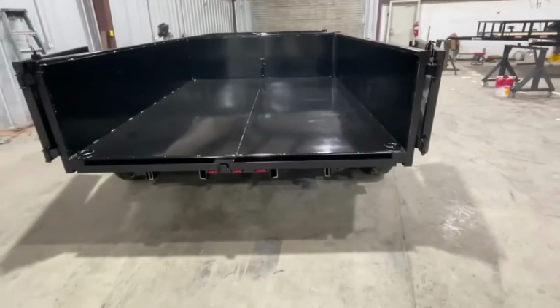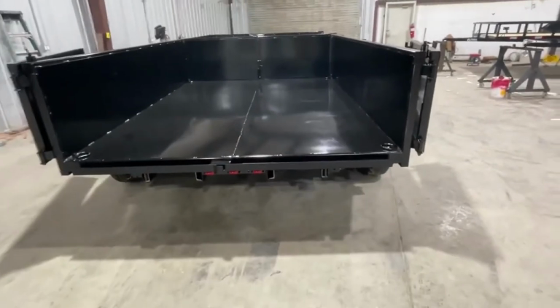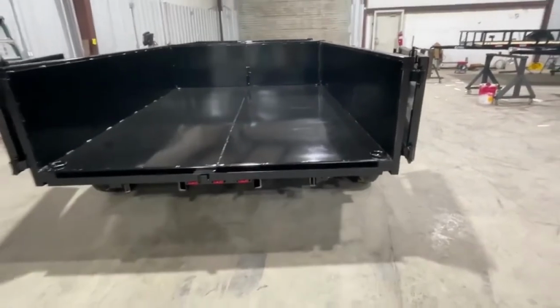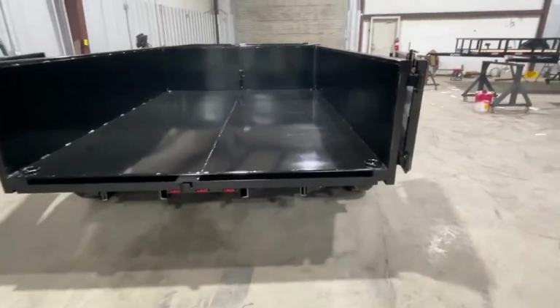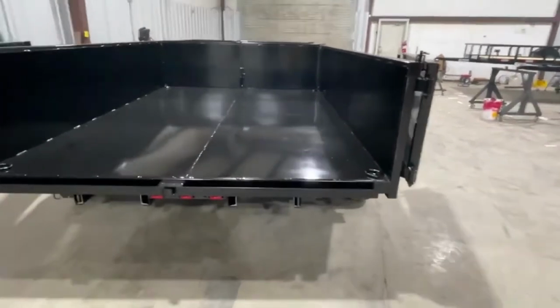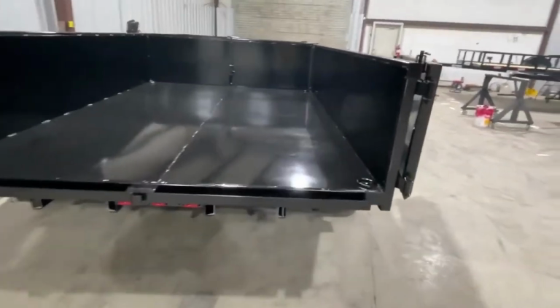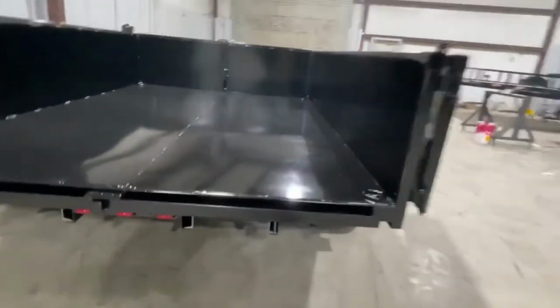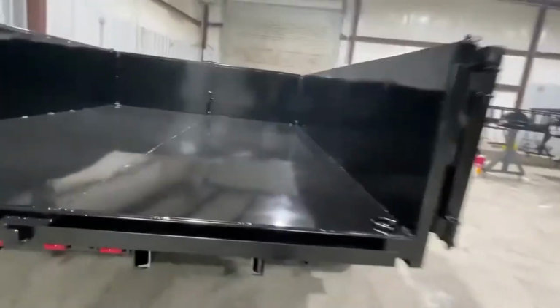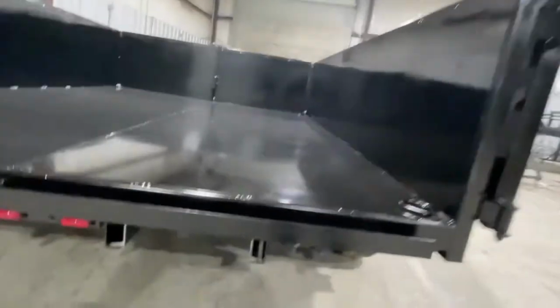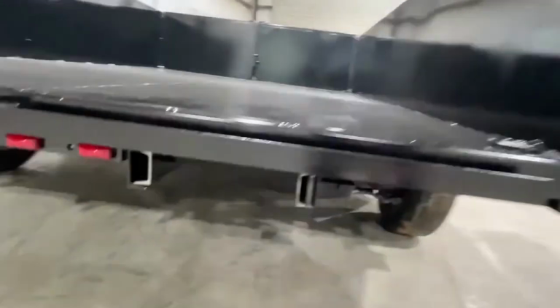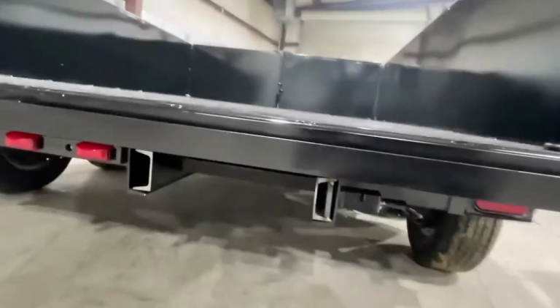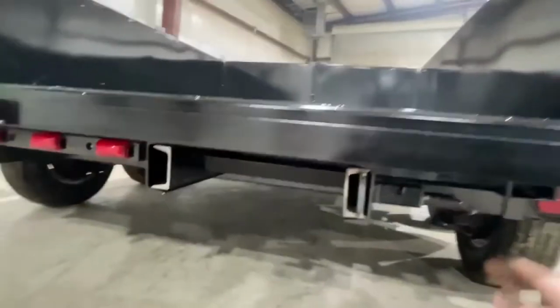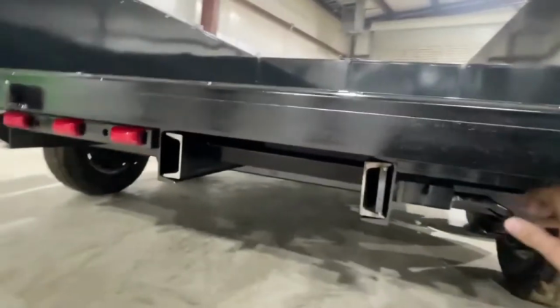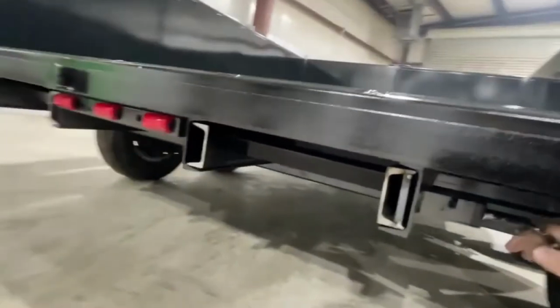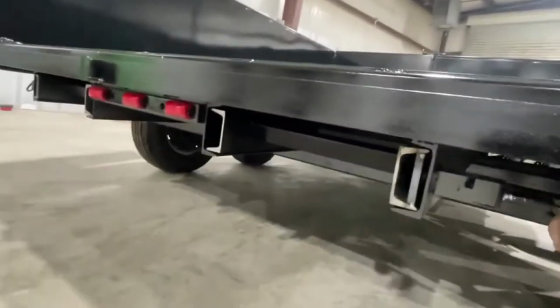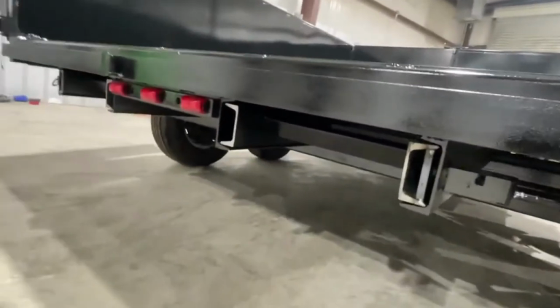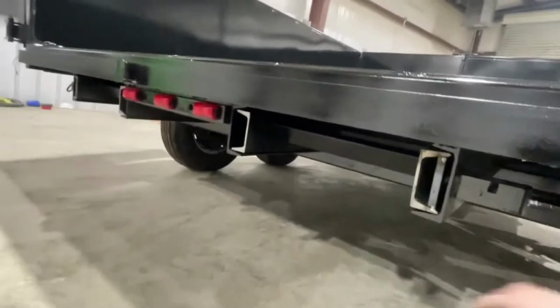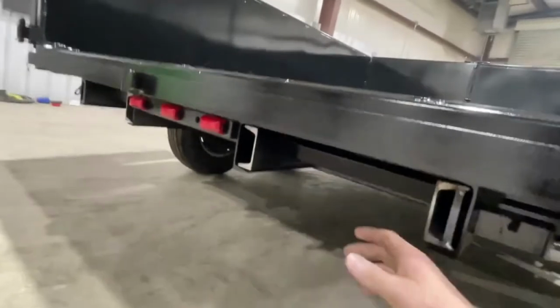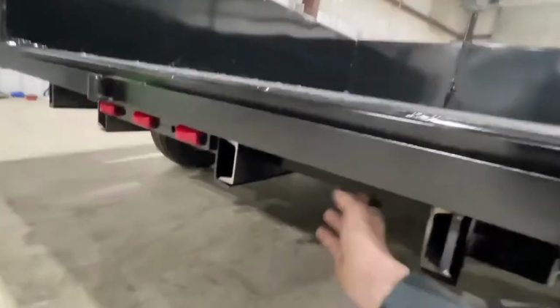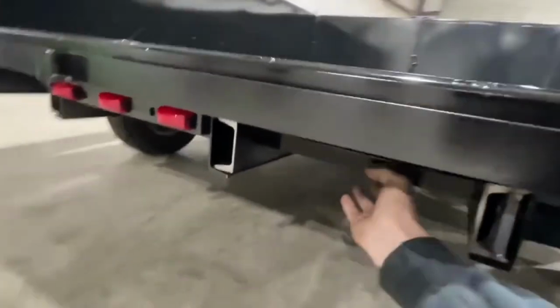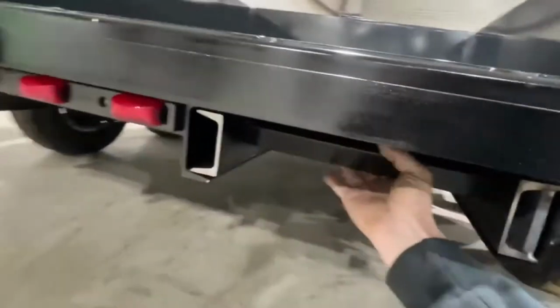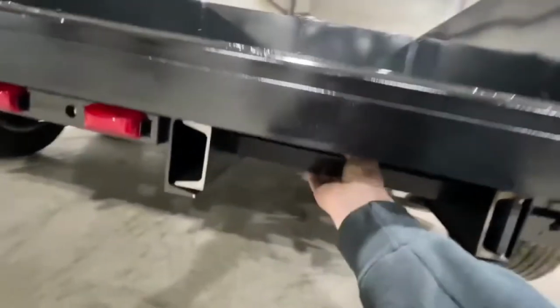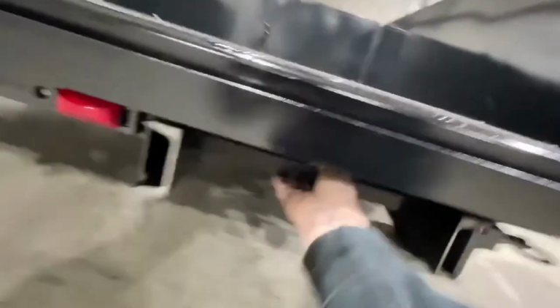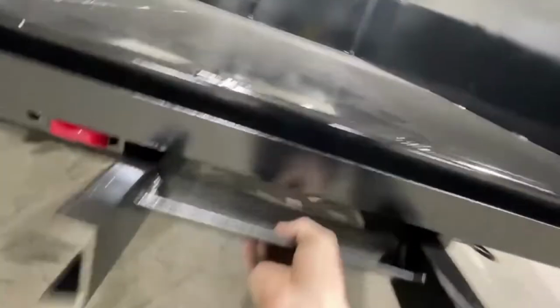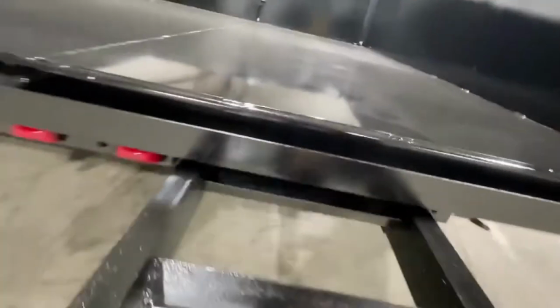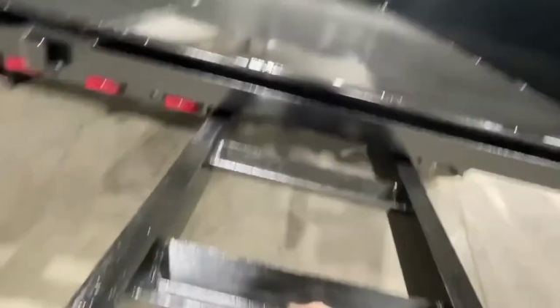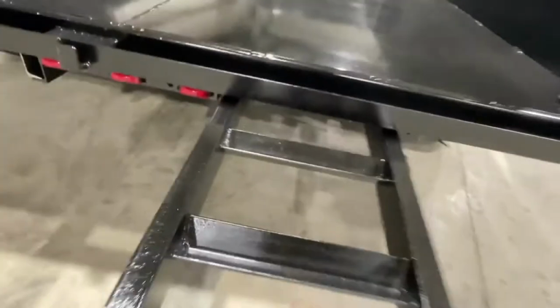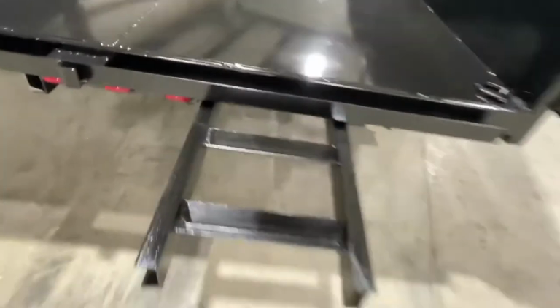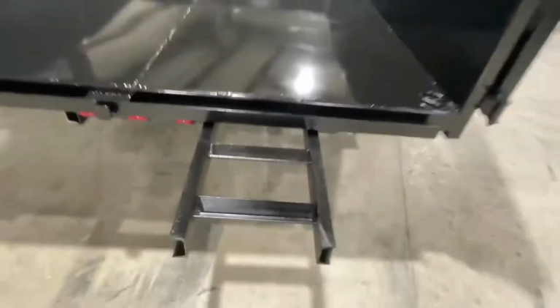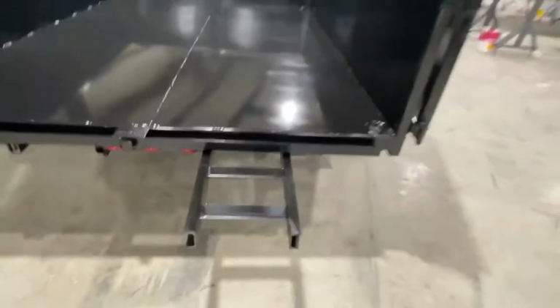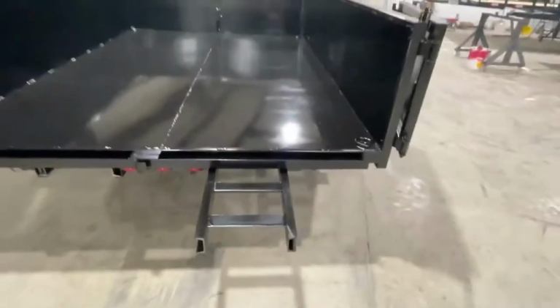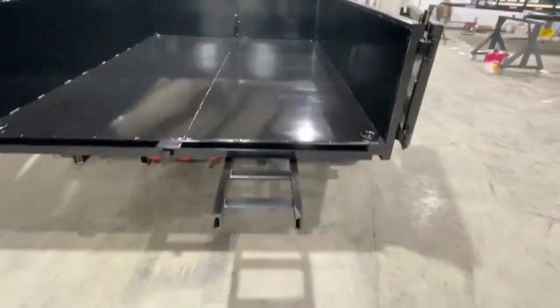We have side opening gates with latches to hold them open. Underneath here we have a latch with your removable gates.